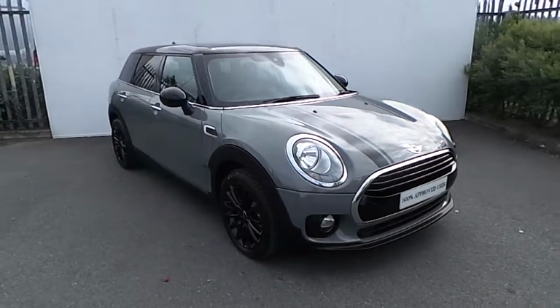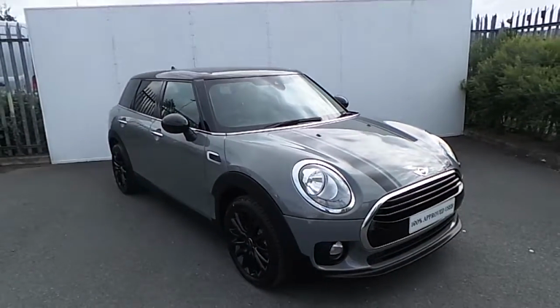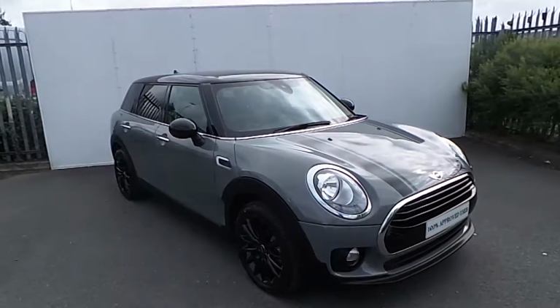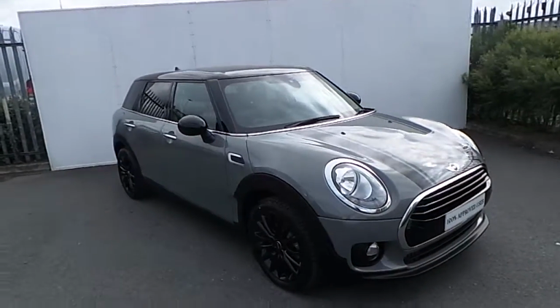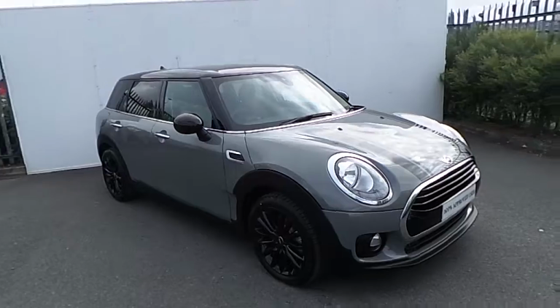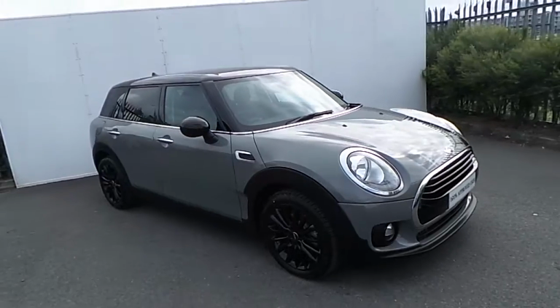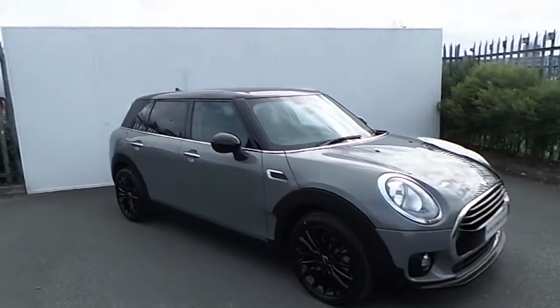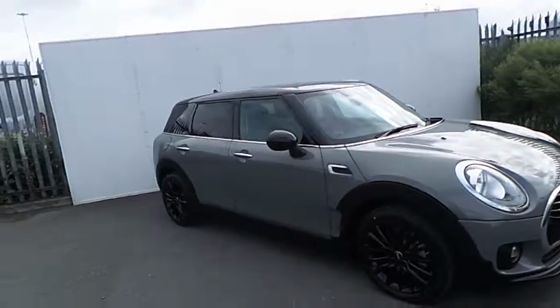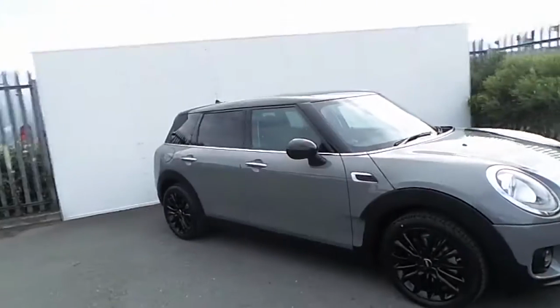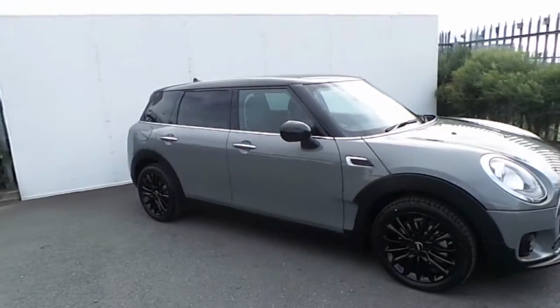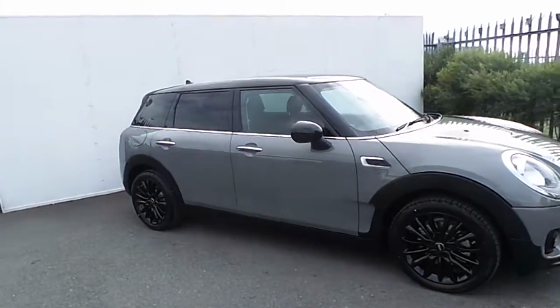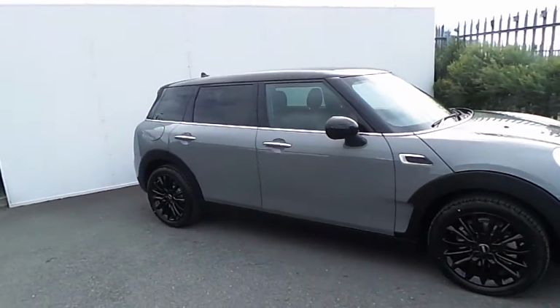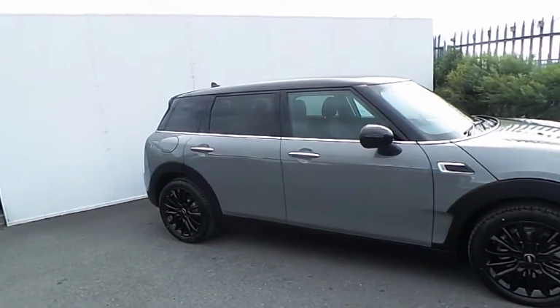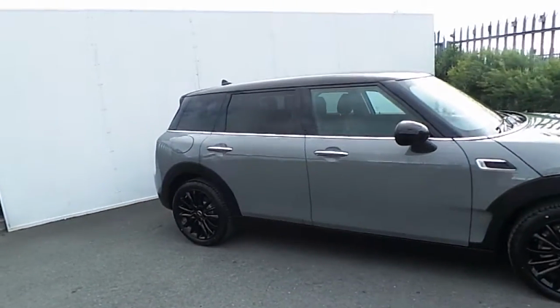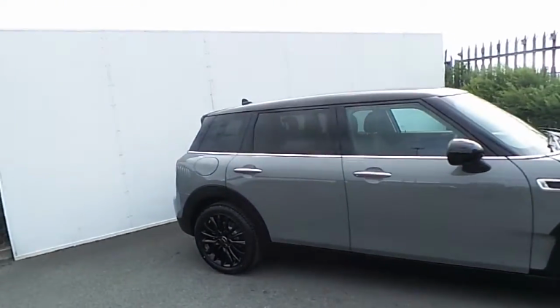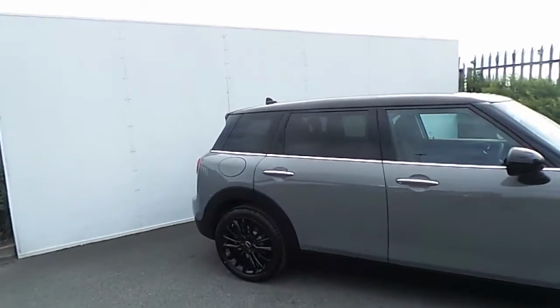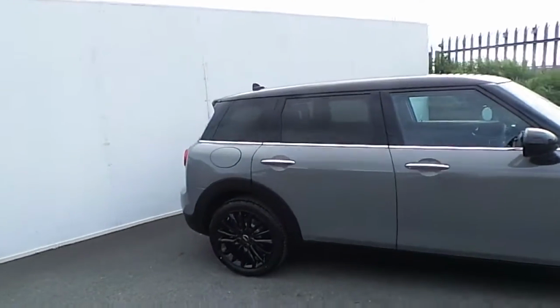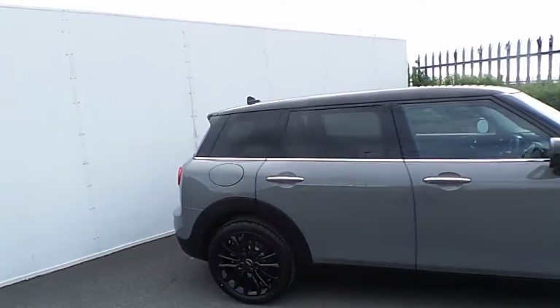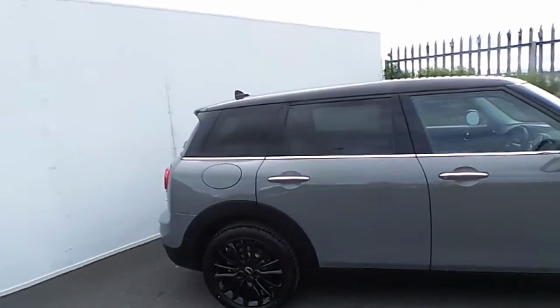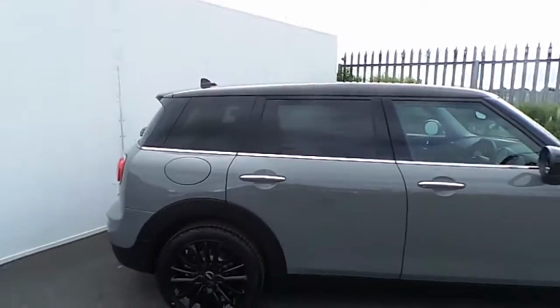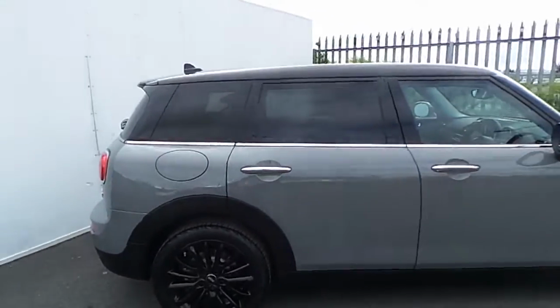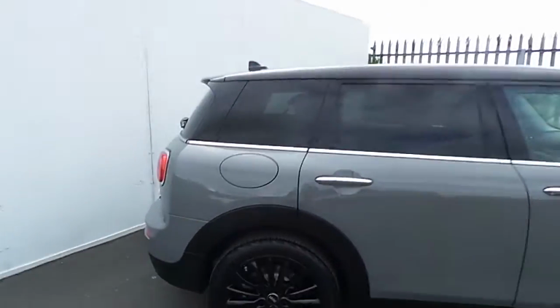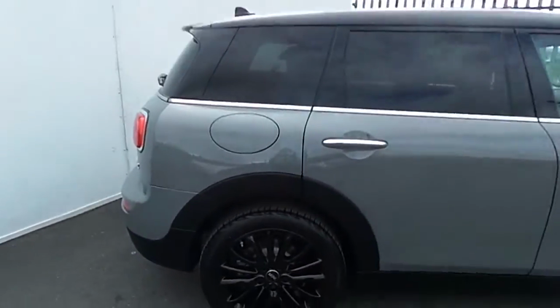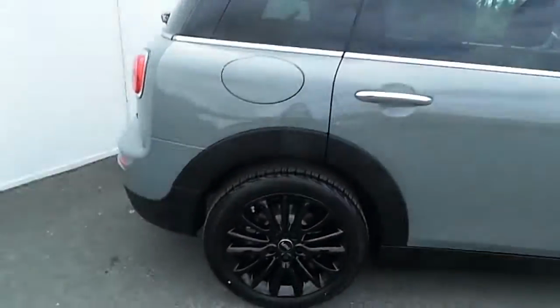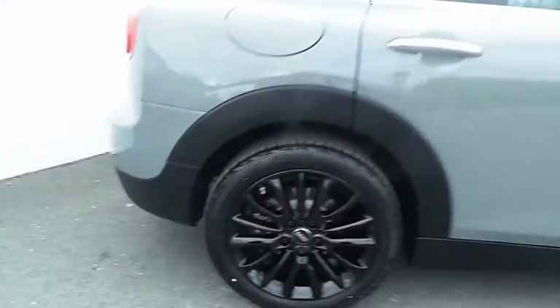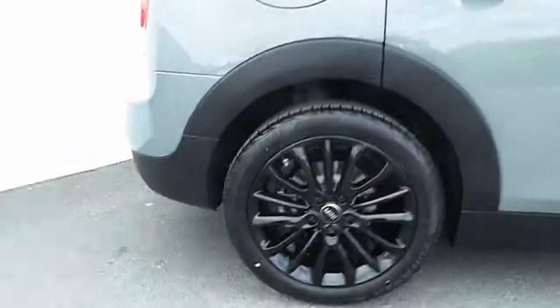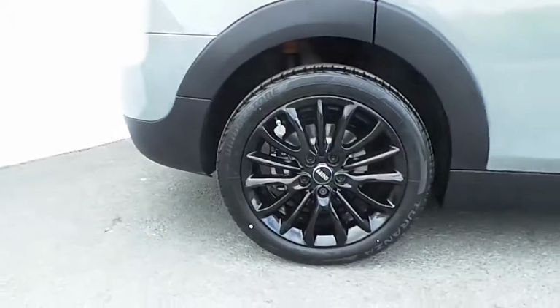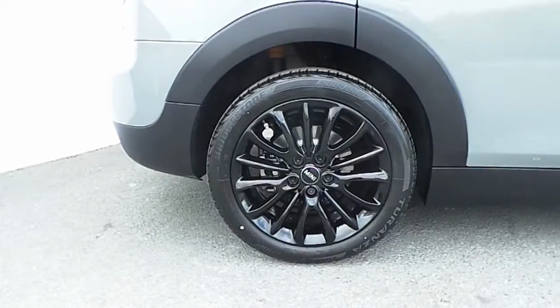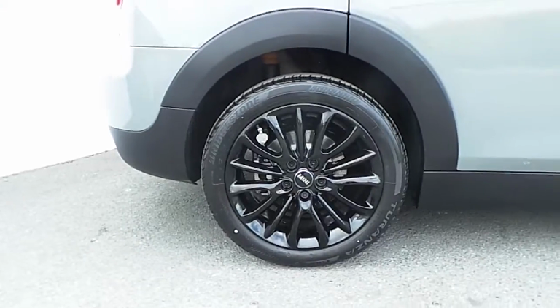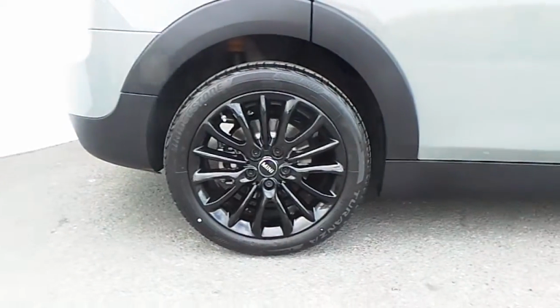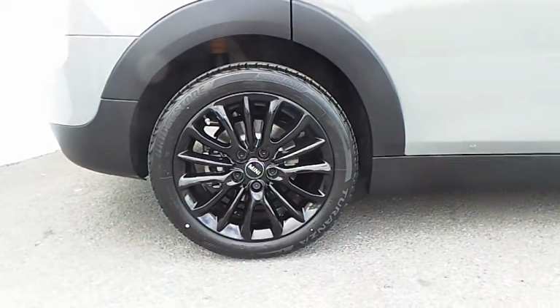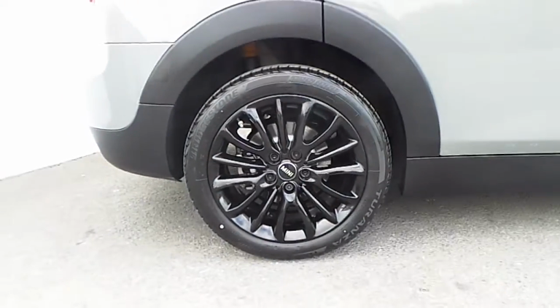This Mini has black bonnet stripes with a black roof and mirror caps, darkened rear glass and upgraded 17 inch black victory spoke alloy wheels wrapped in a run-flat tire.